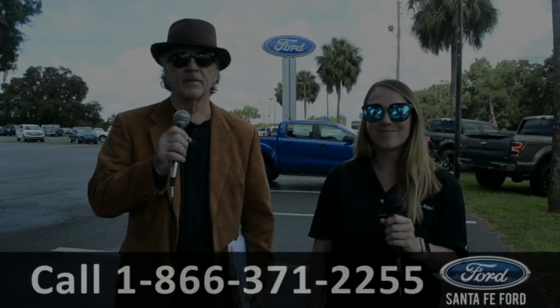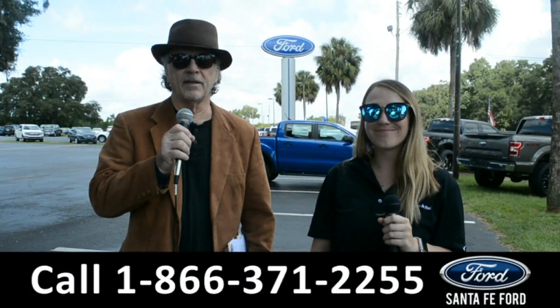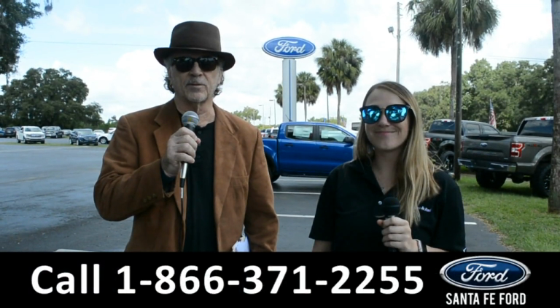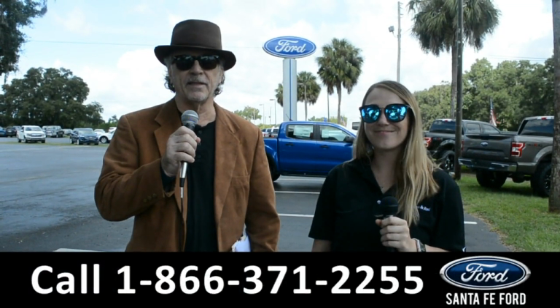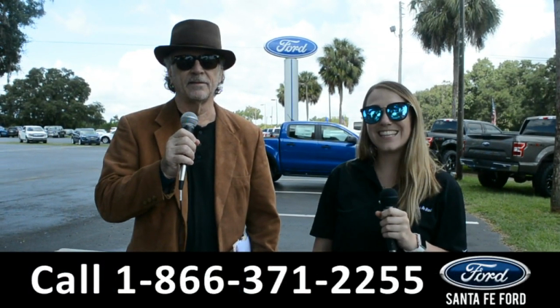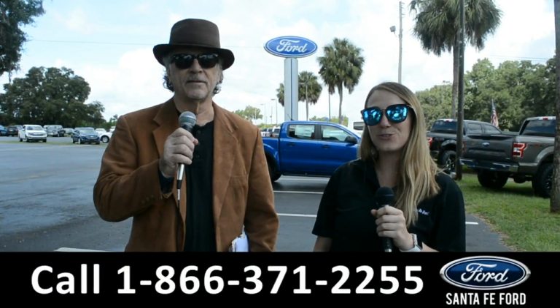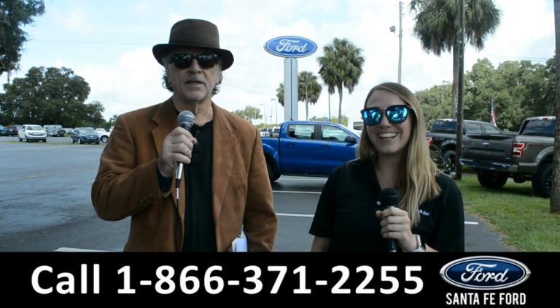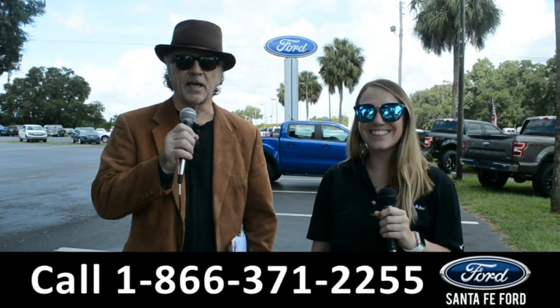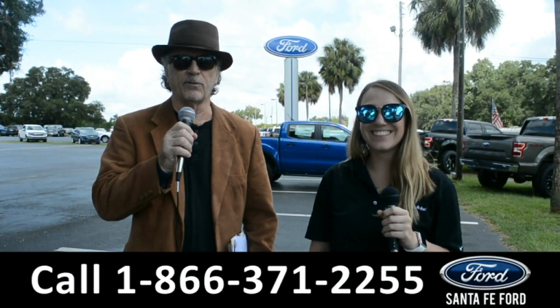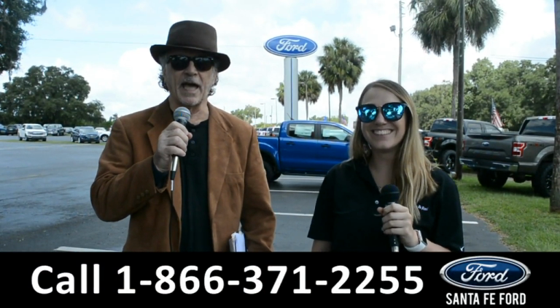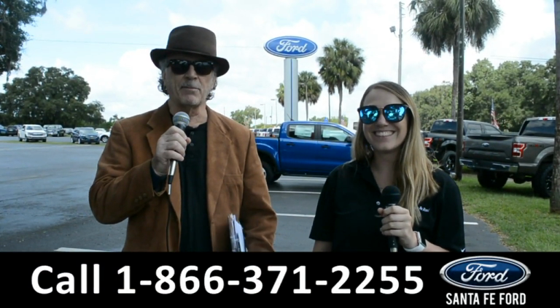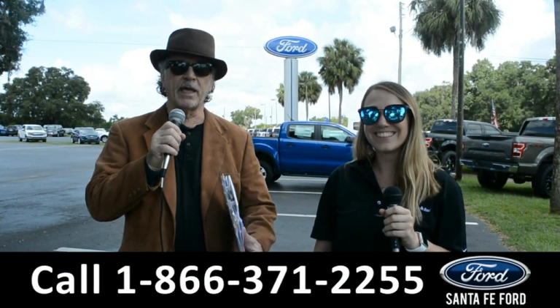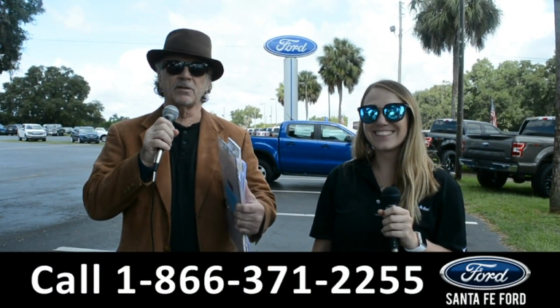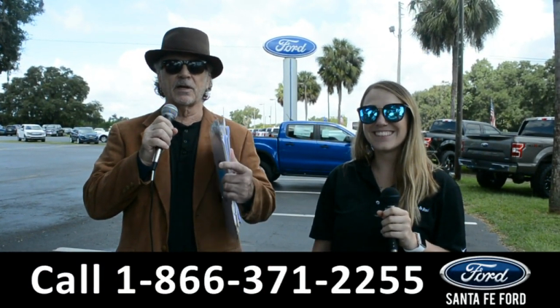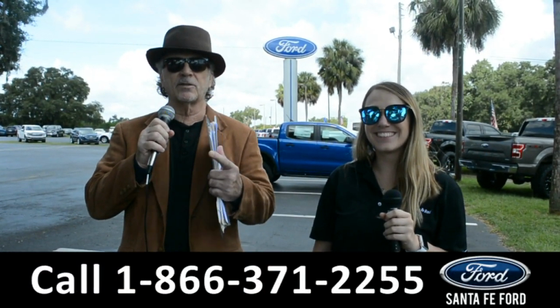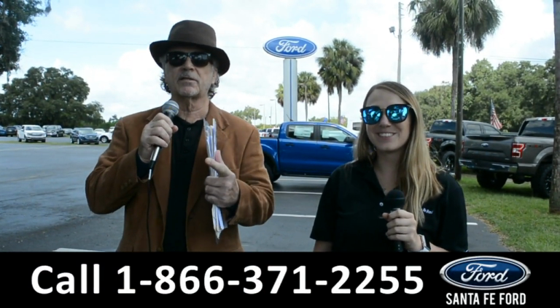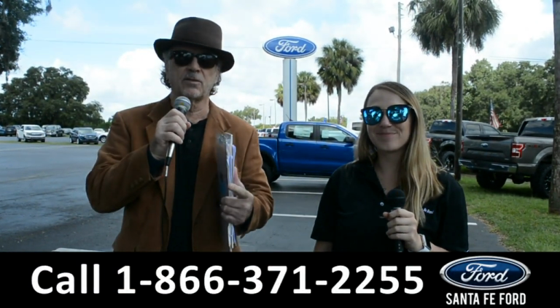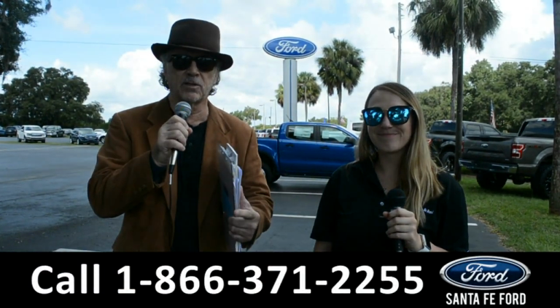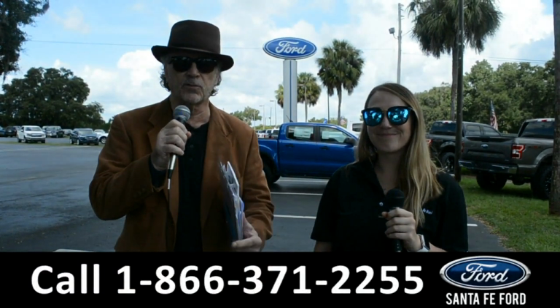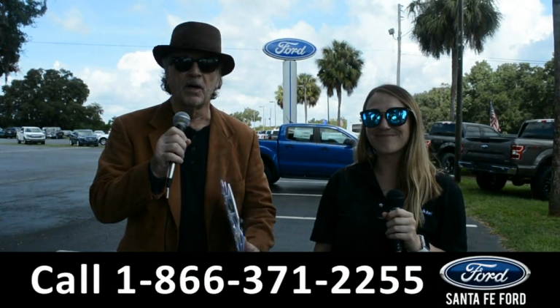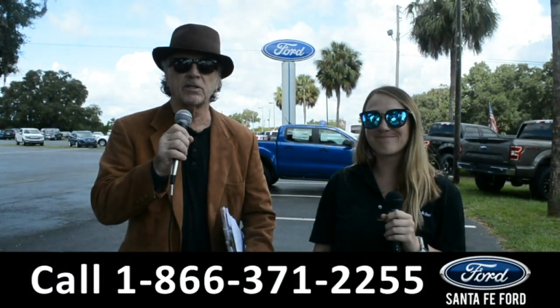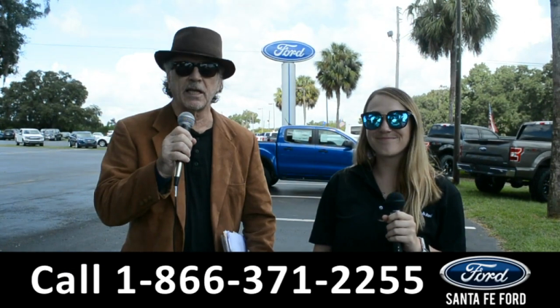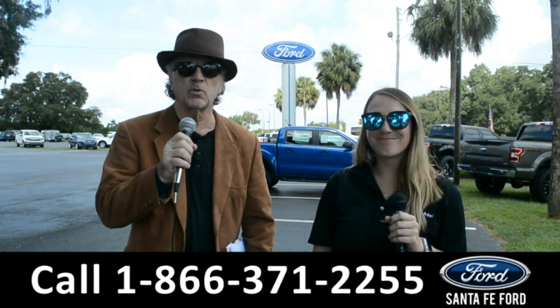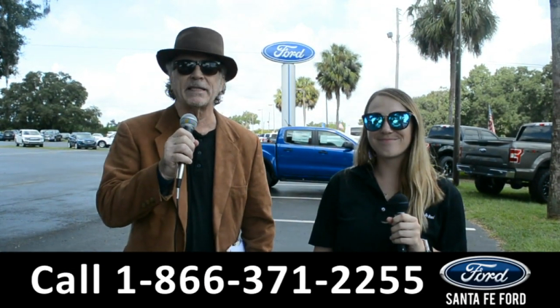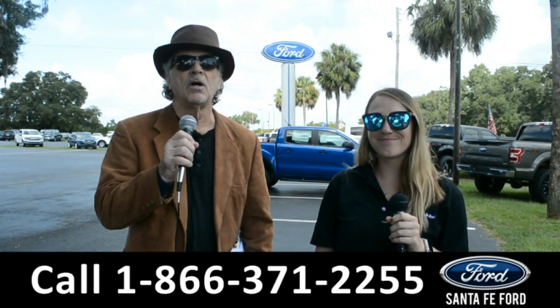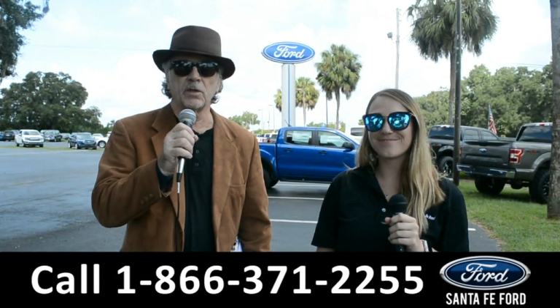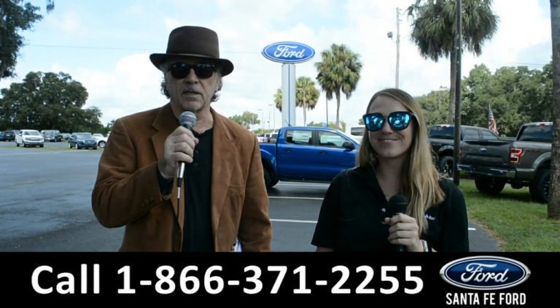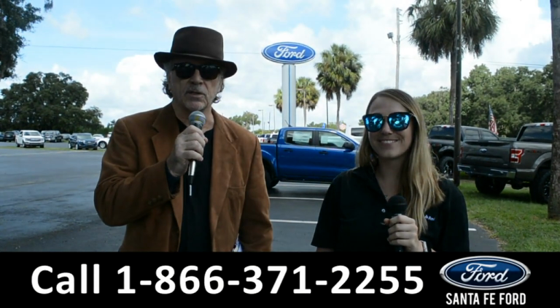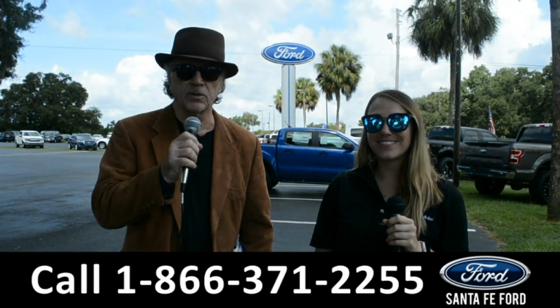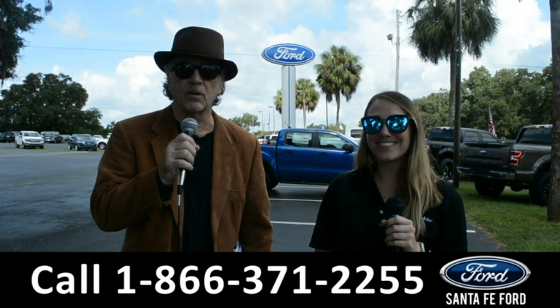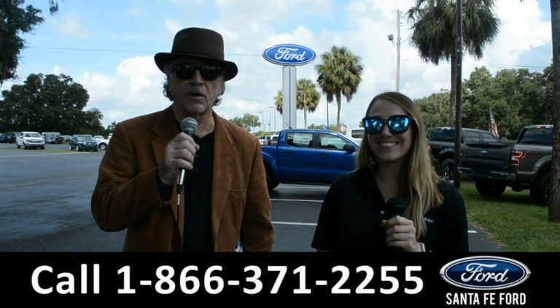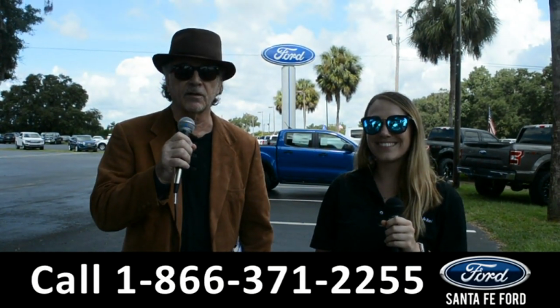Hey, this is Randy, and this is Julia, at SantaFeFord.com where we have hundreds of cars, trucks and SUVs to choose from. Stay tuned right now — Julia is going to give us a closer look at one of our vehicles.